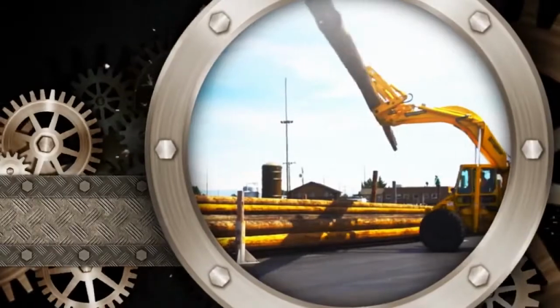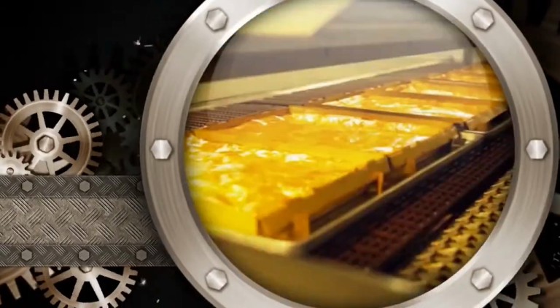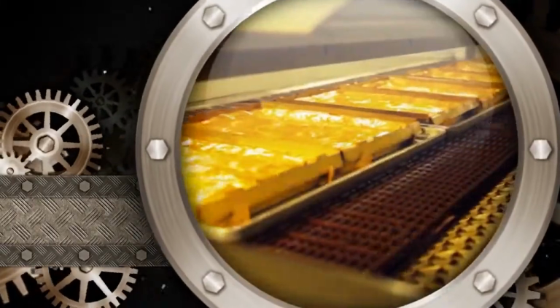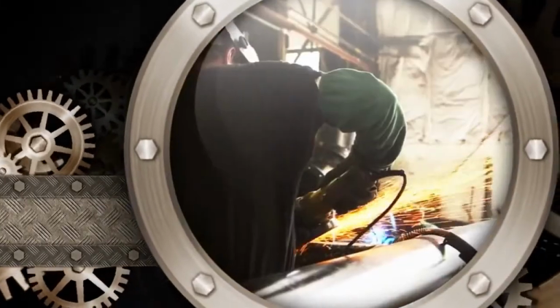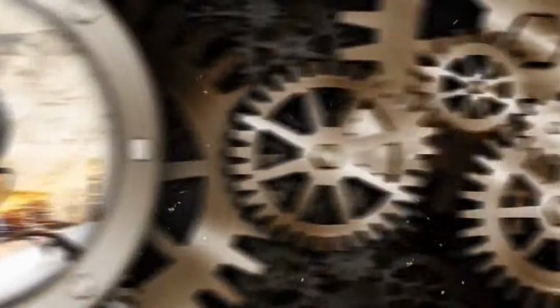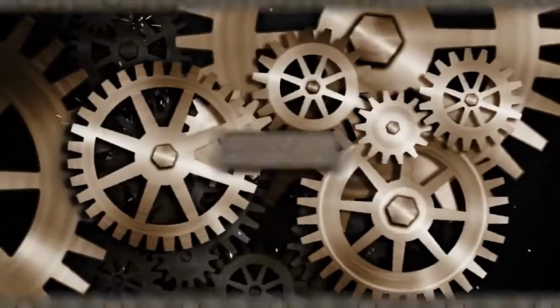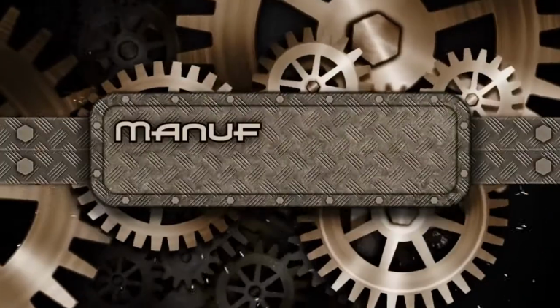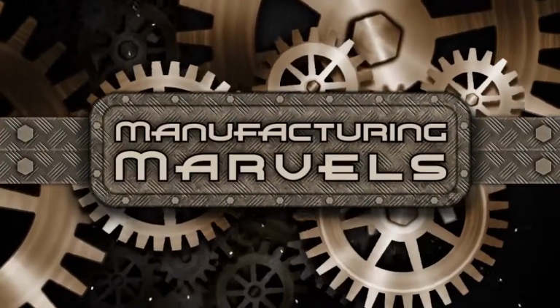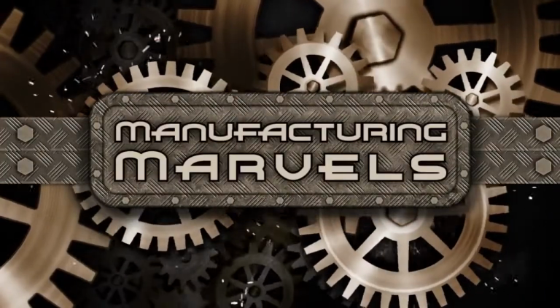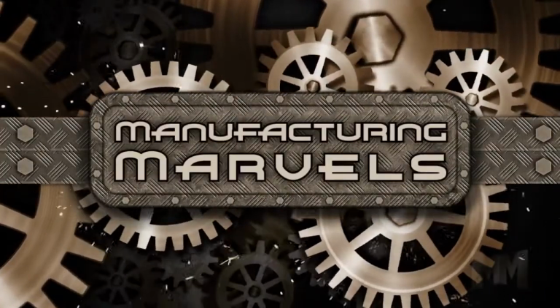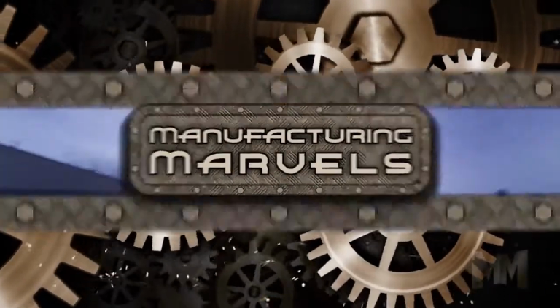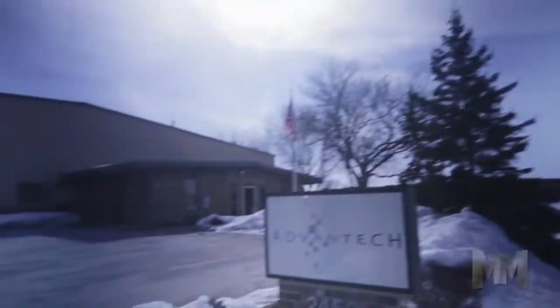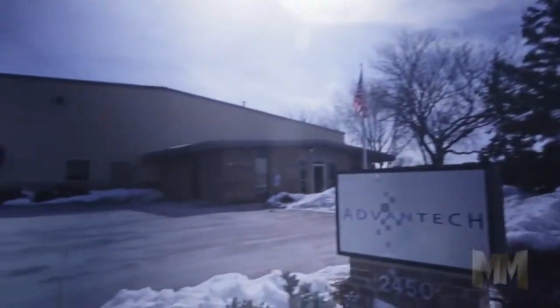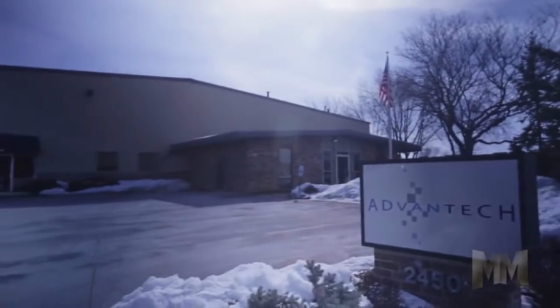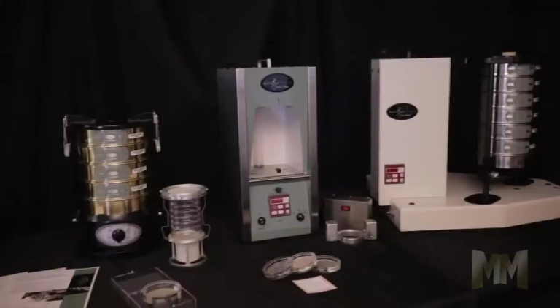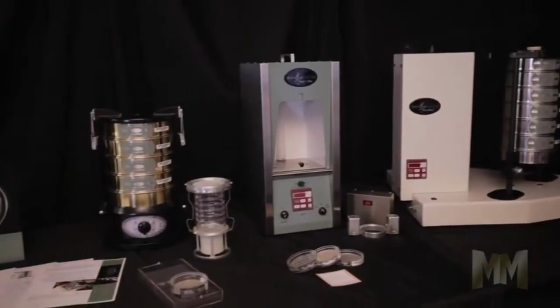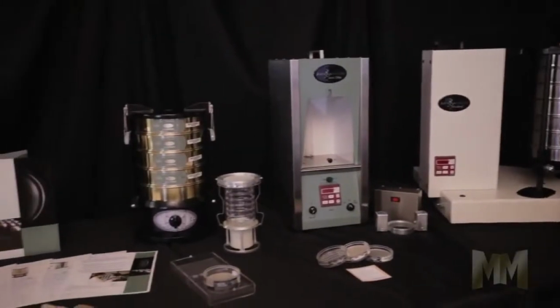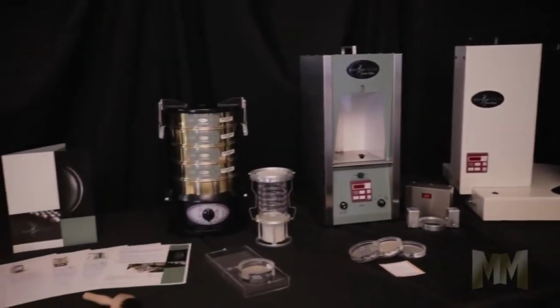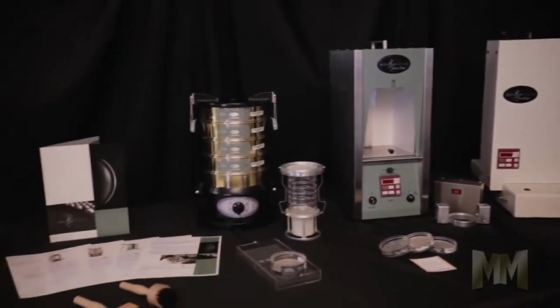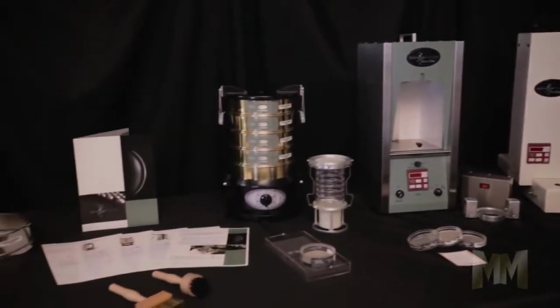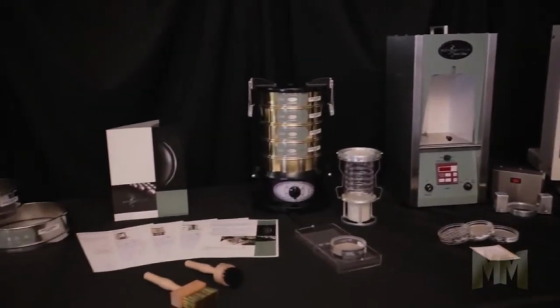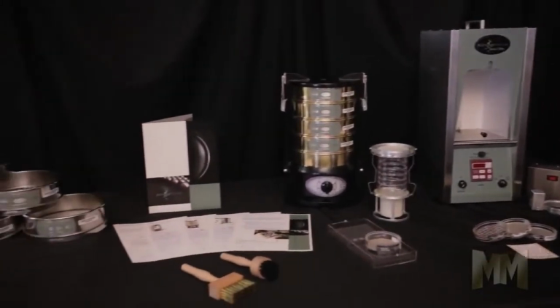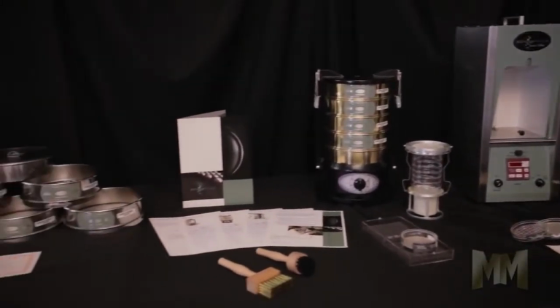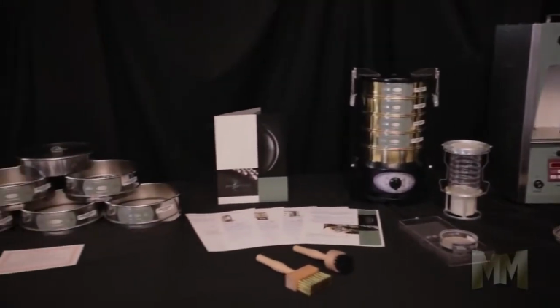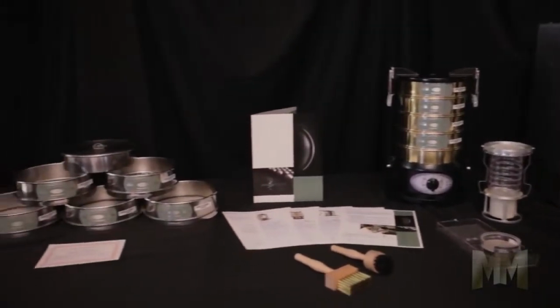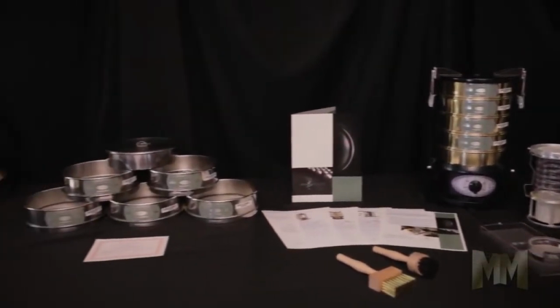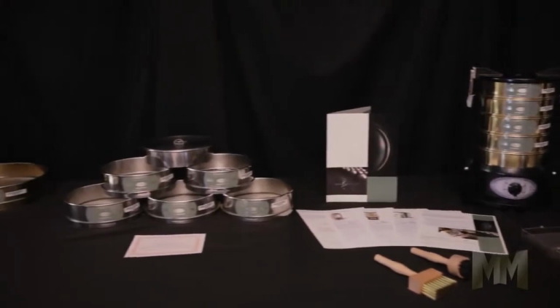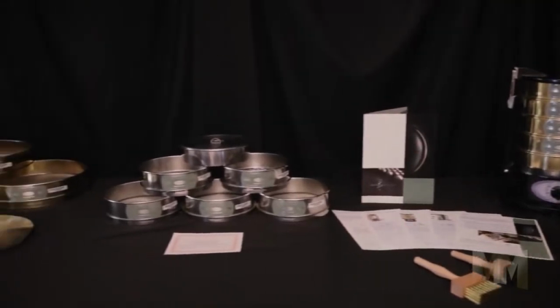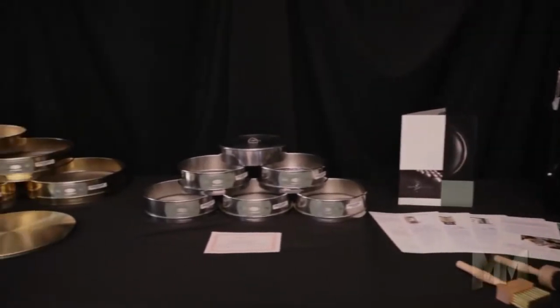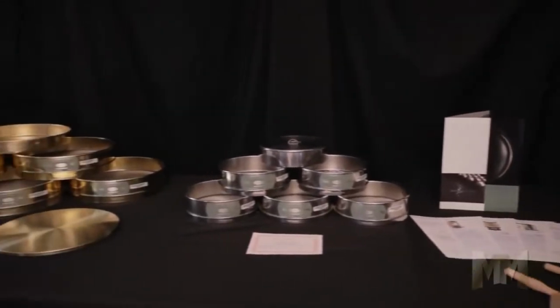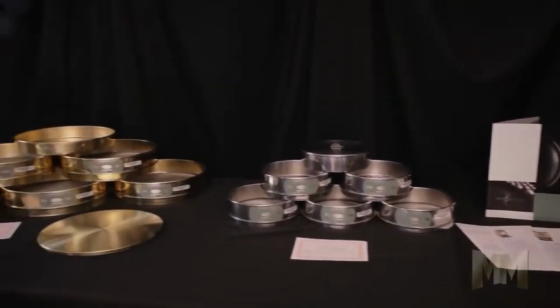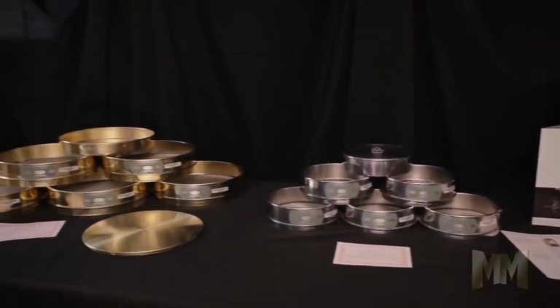Hi, this is John Criswell. Welcome to Manufacturing Marvels. Advantech Manufactory, located just outside Milwaukee, Wisconsin, has been making quality ASTM test sieves and sieve shakers for over 40 years.